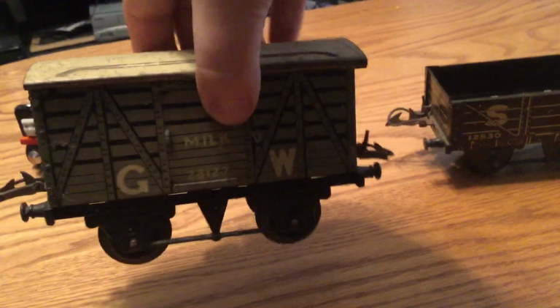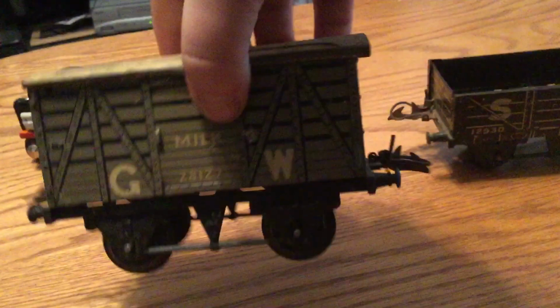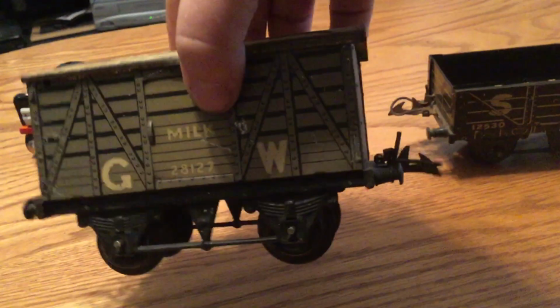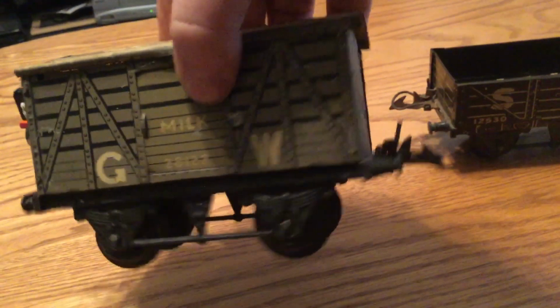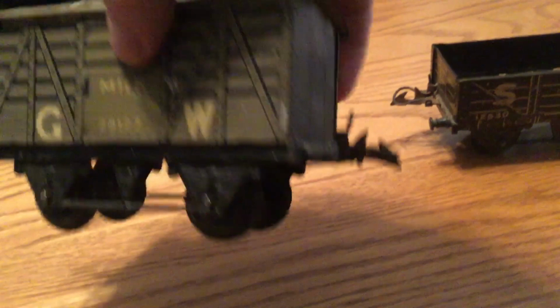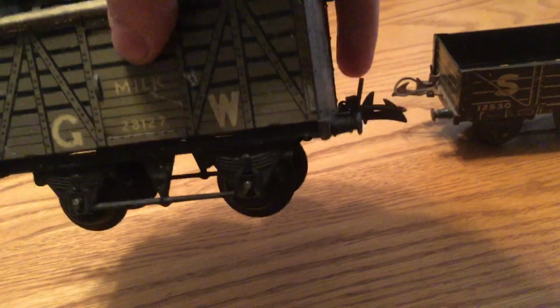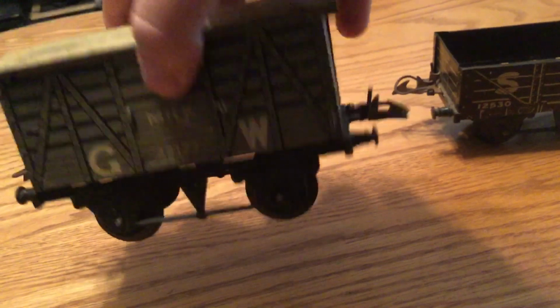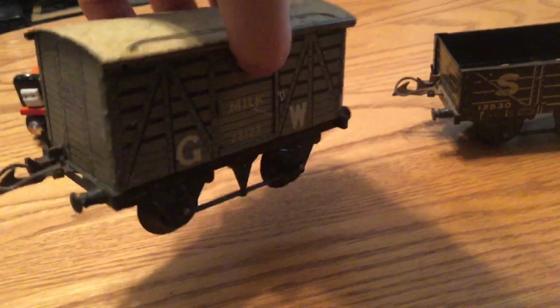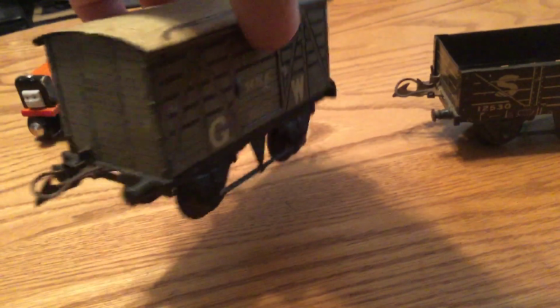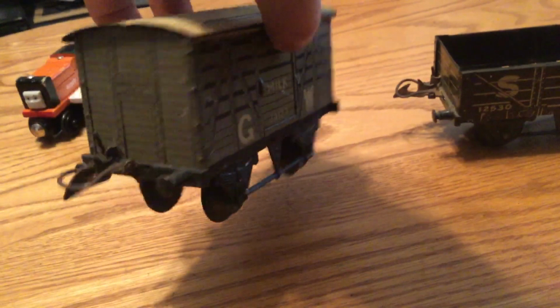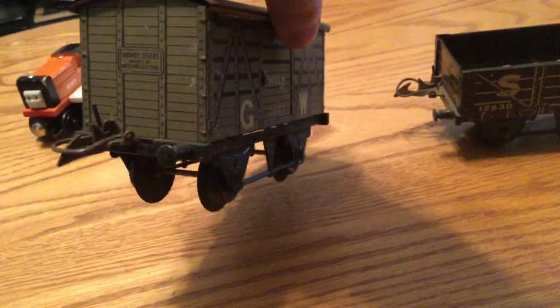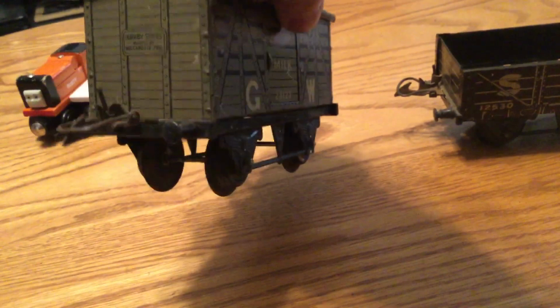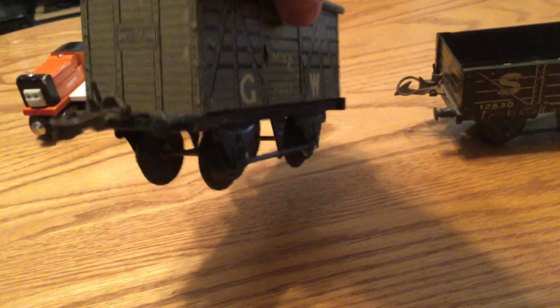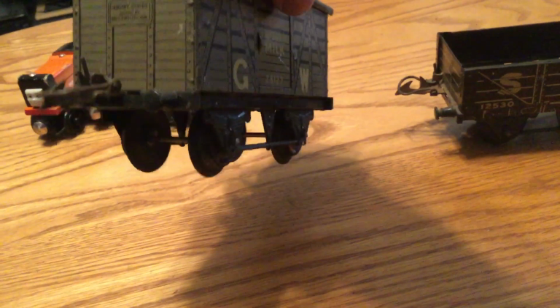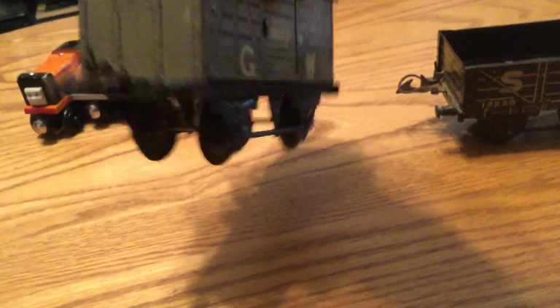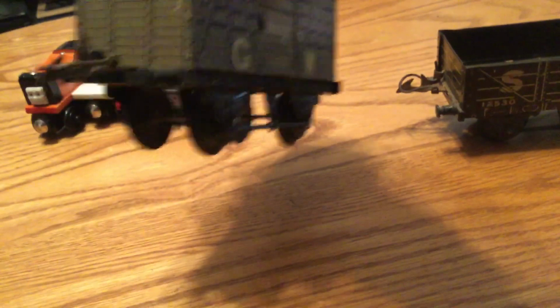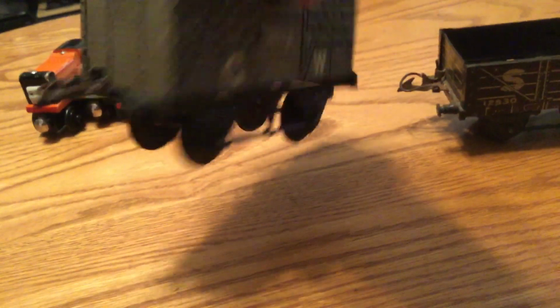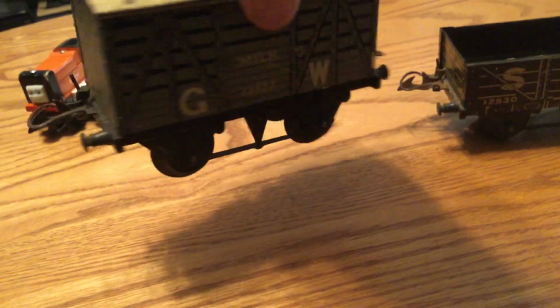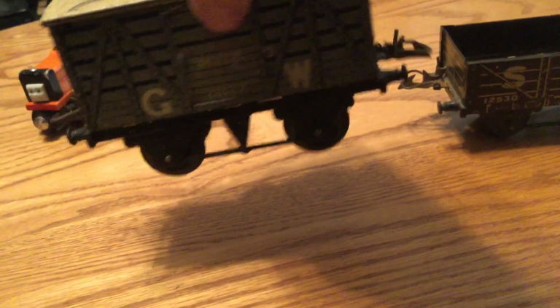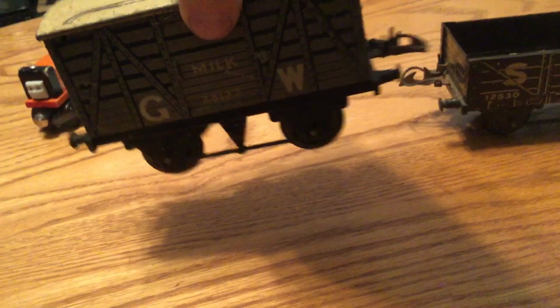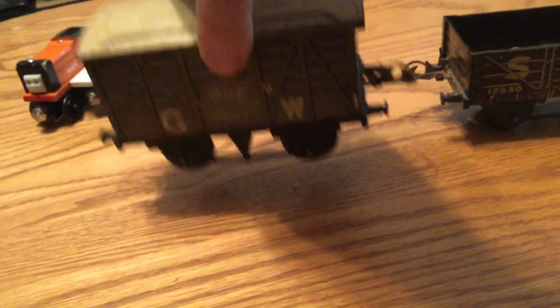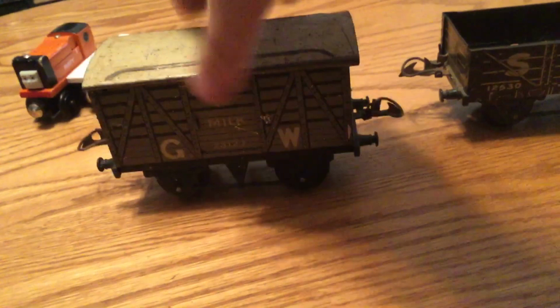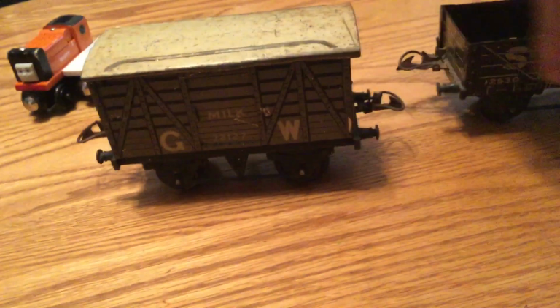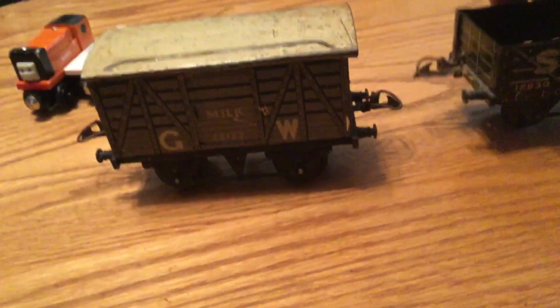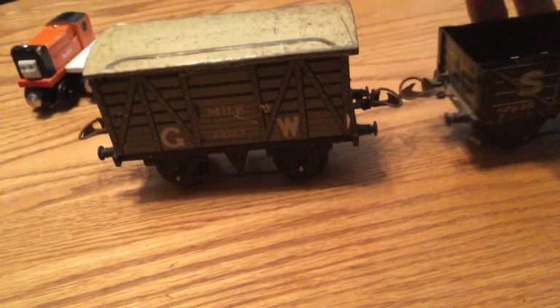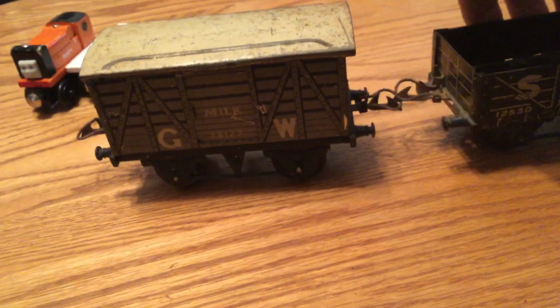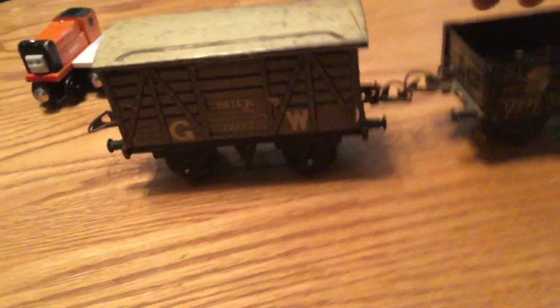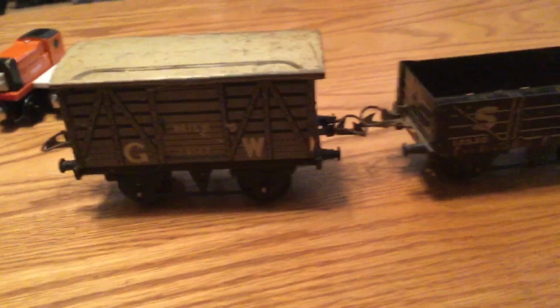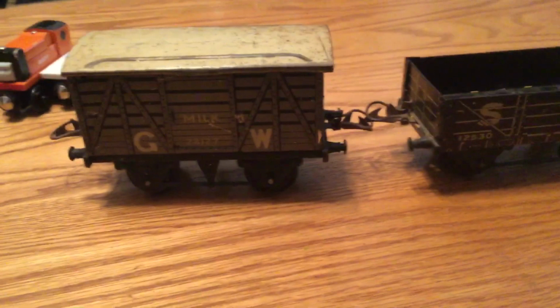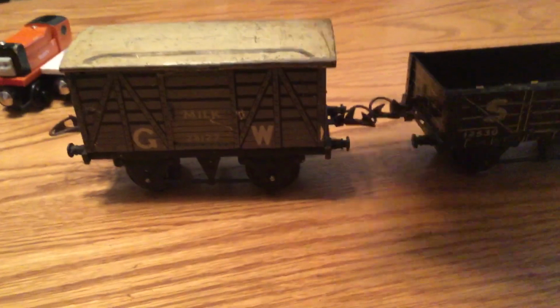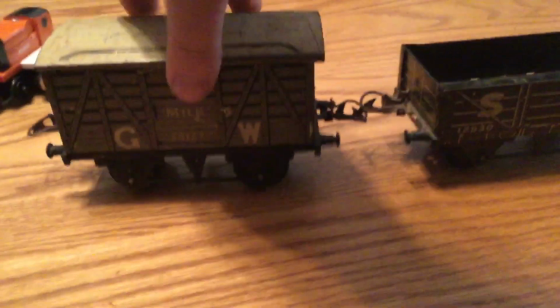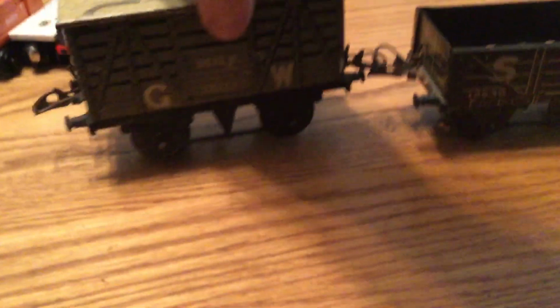I do plan to get a little vintage Hornby clockwork engine — one of the O-scale ones — that way I can make up a little vintage train out of it.